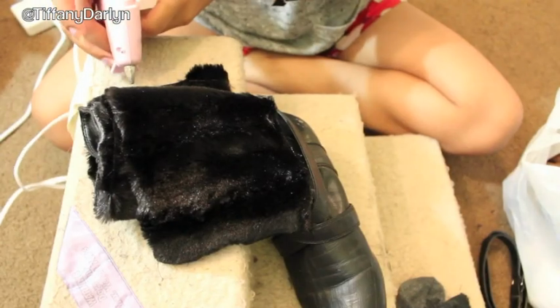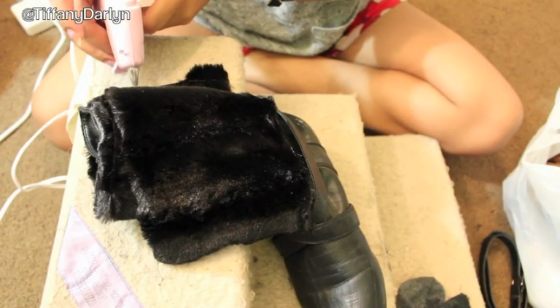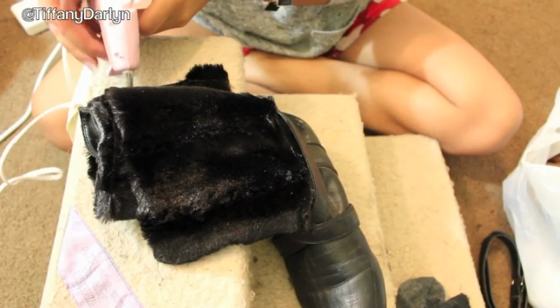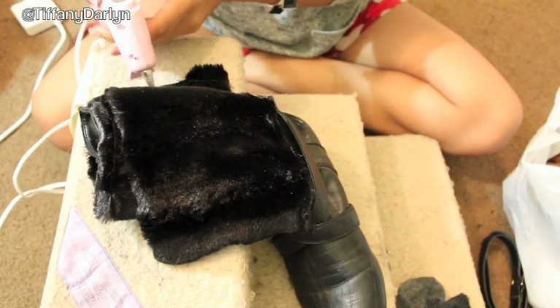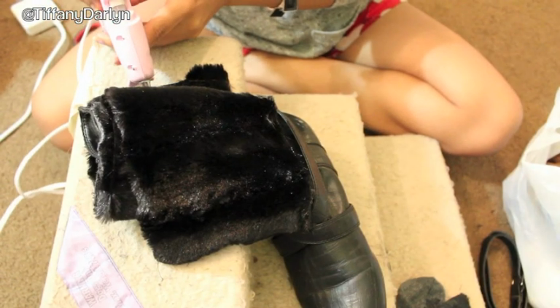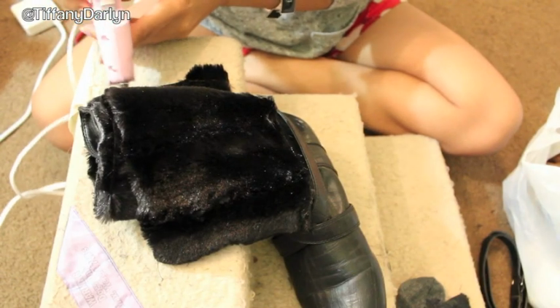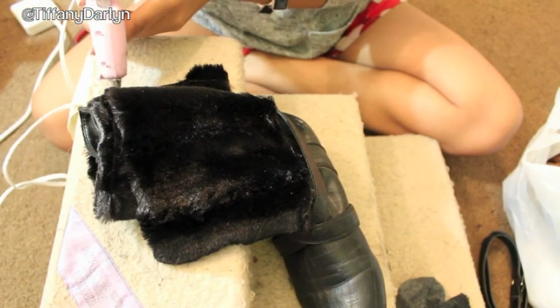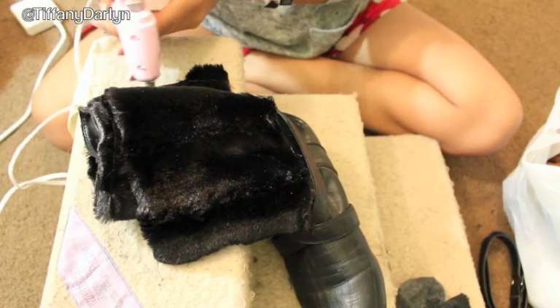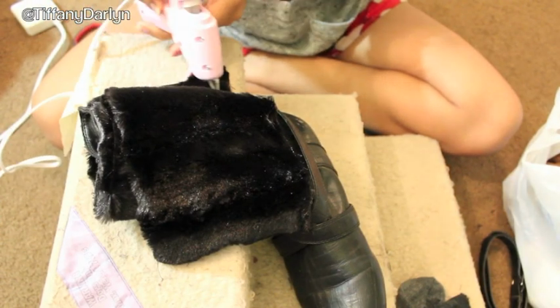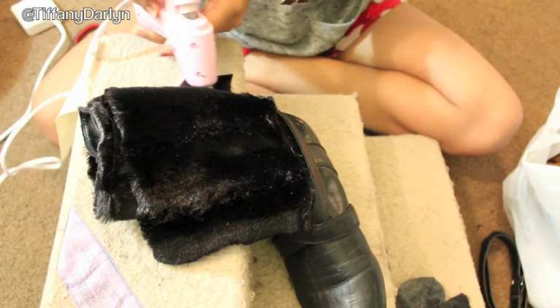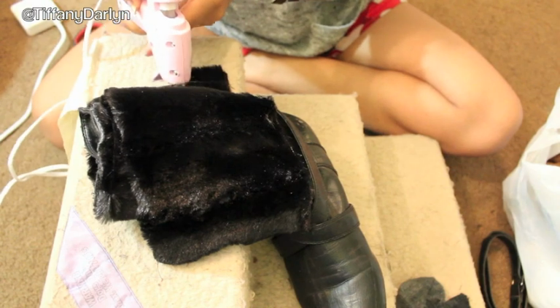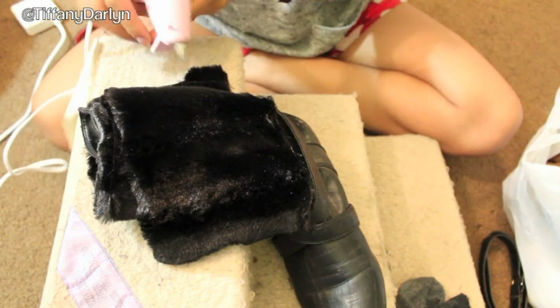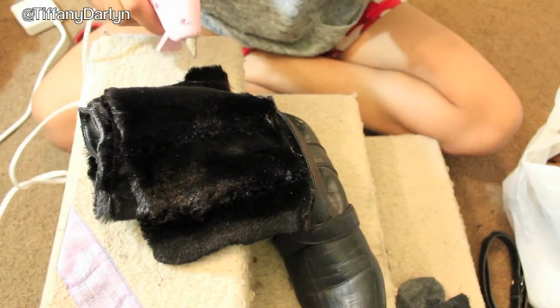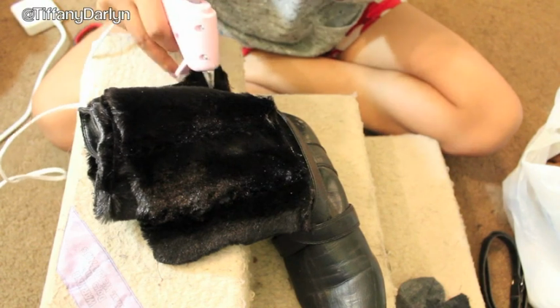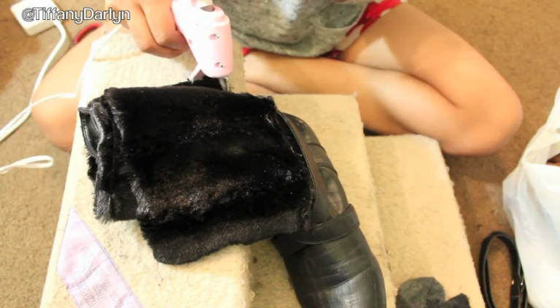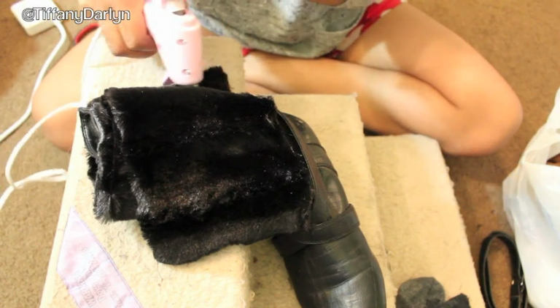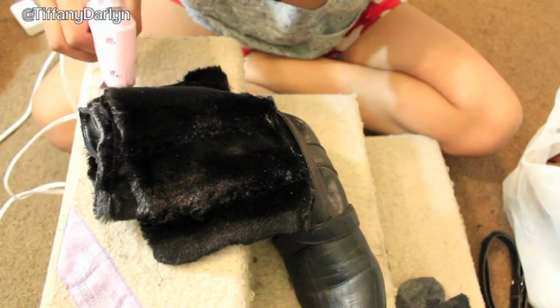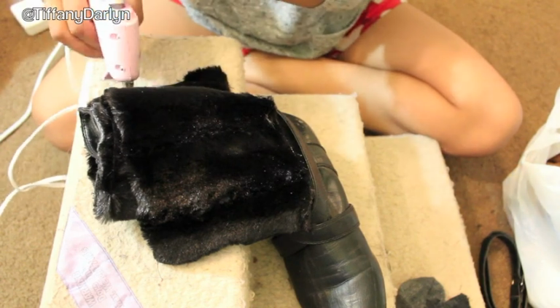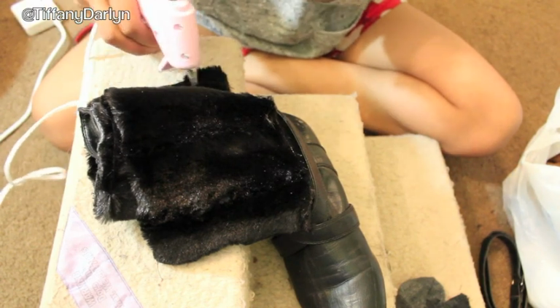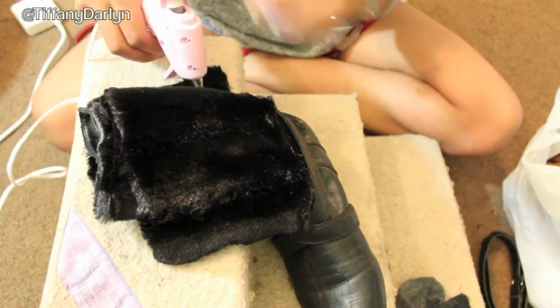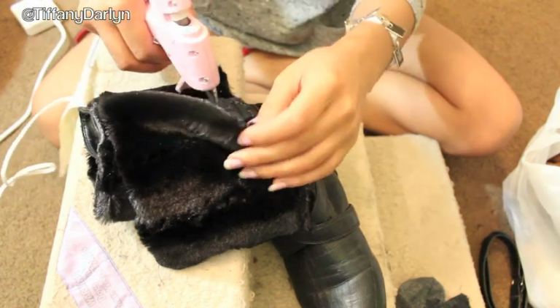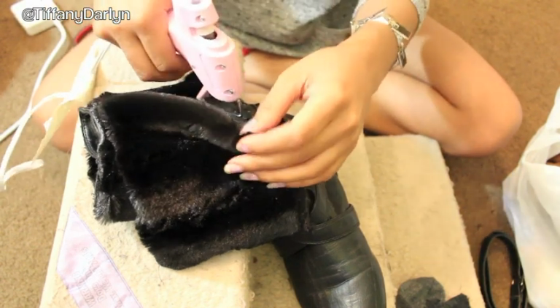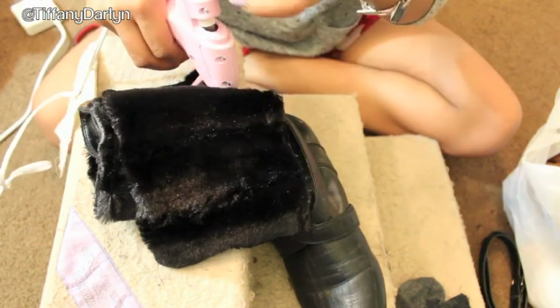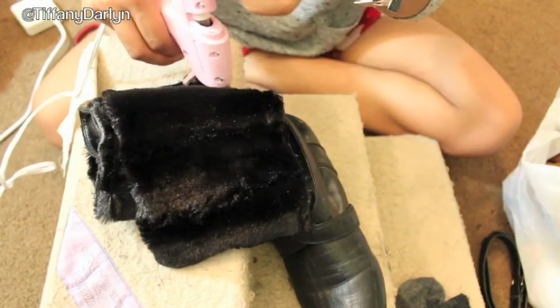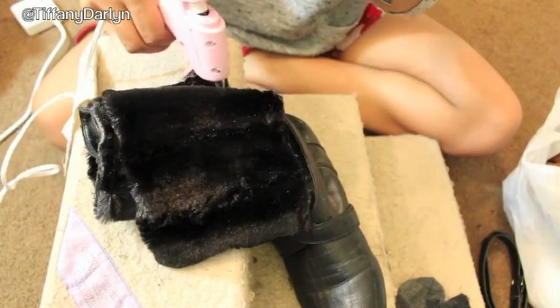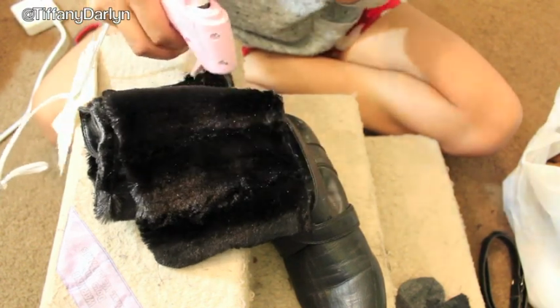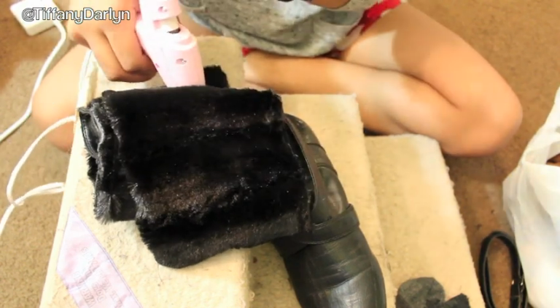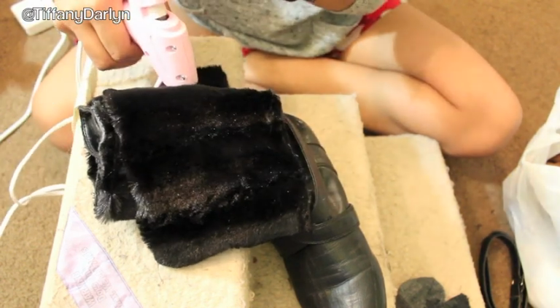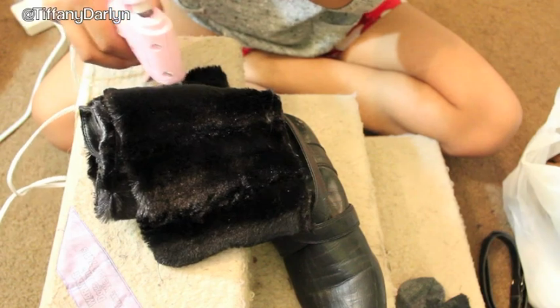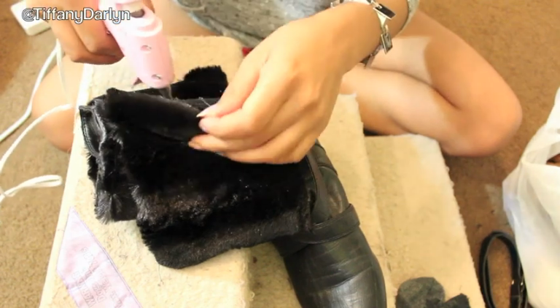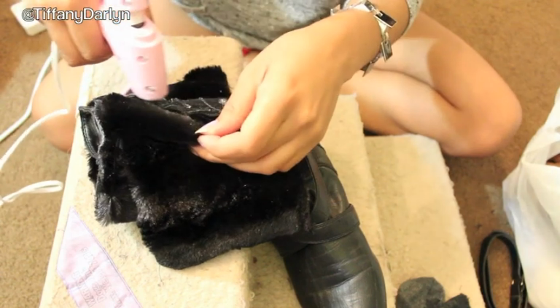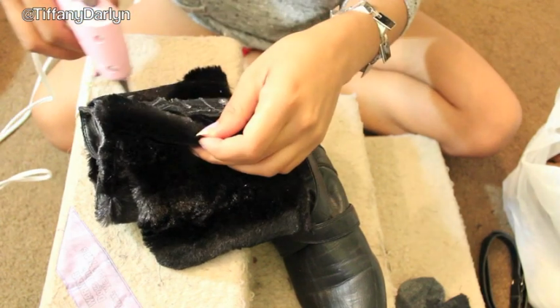The good thing about this do-it-yourself project is that you're not actually ruining your shoes. If you don't want to wear the fur, you can take it off, and if you want to reapply it, you can just put it back on again.